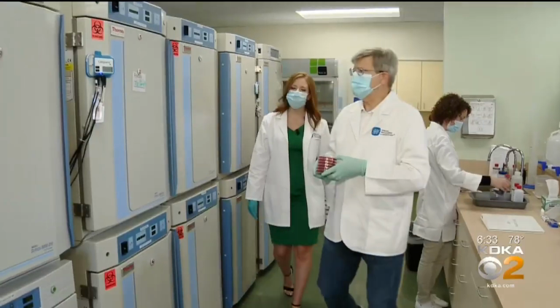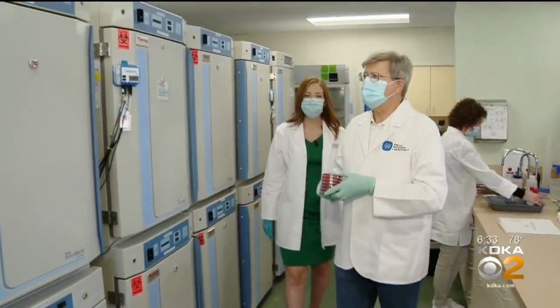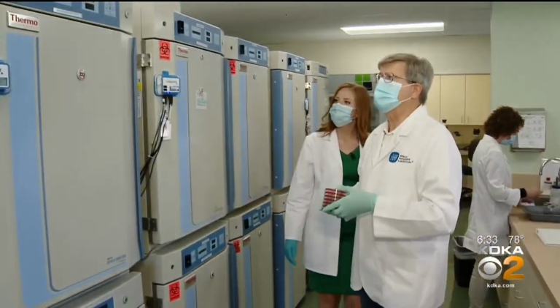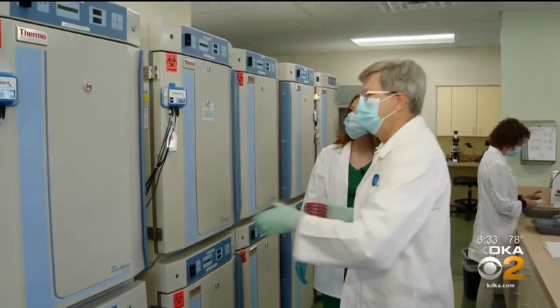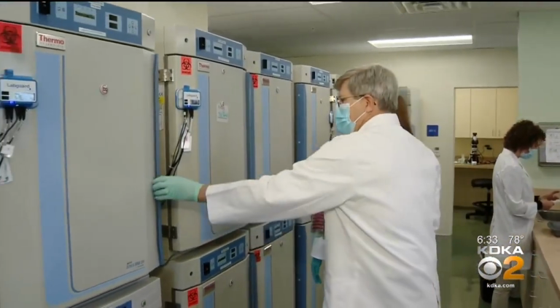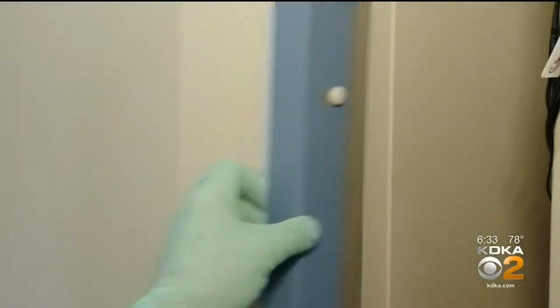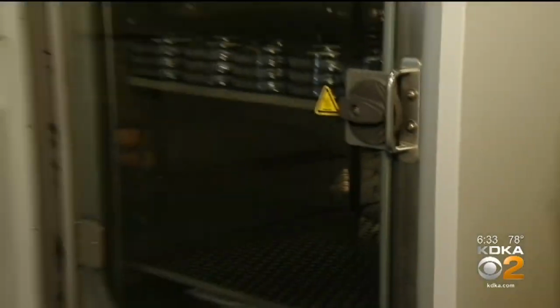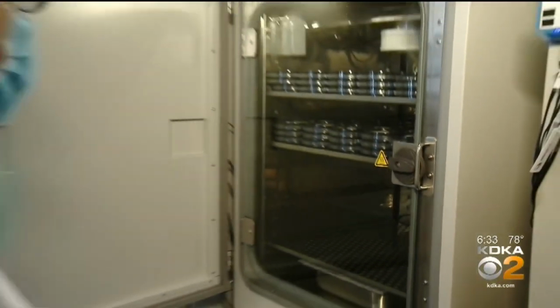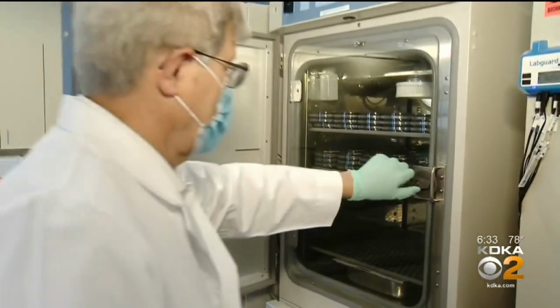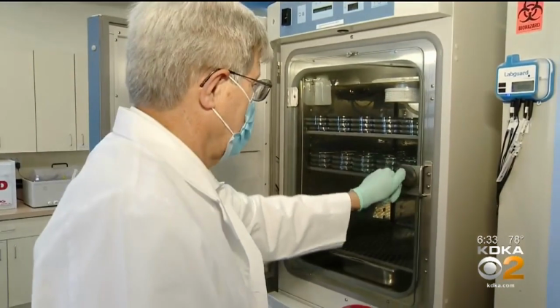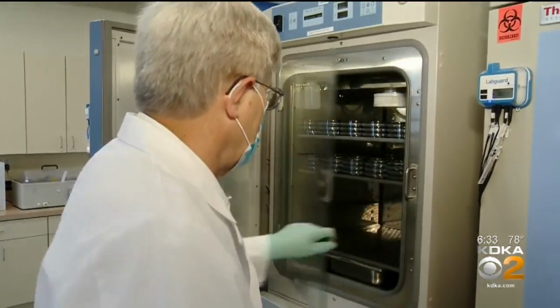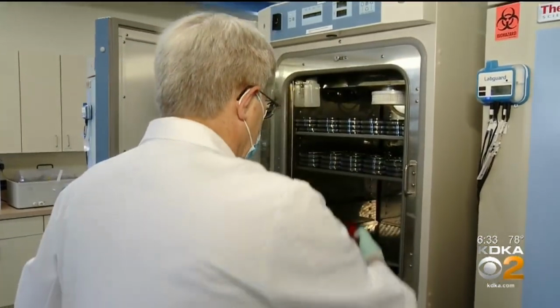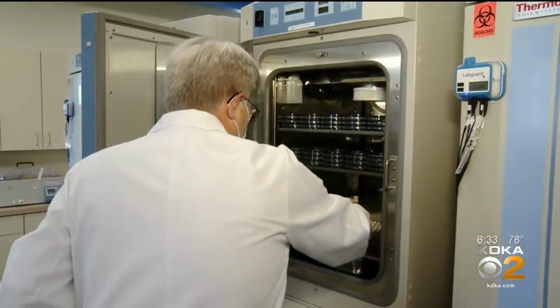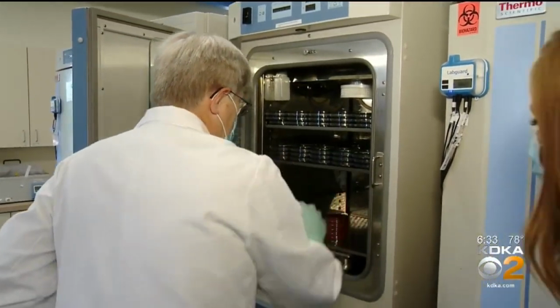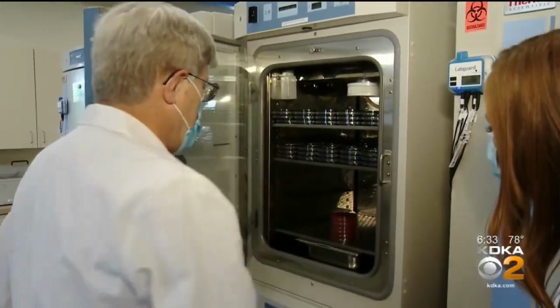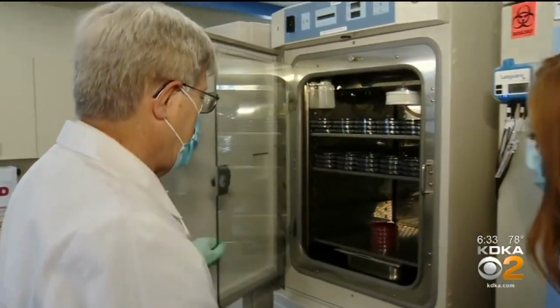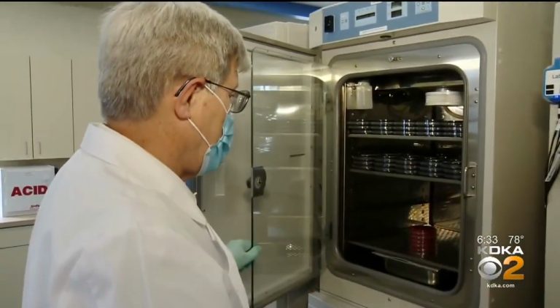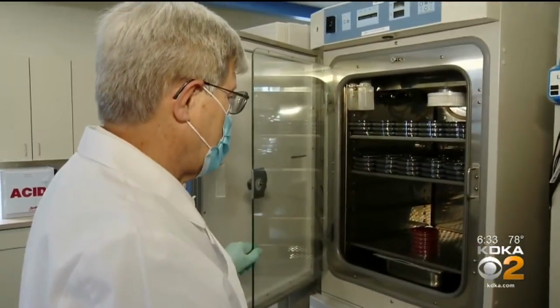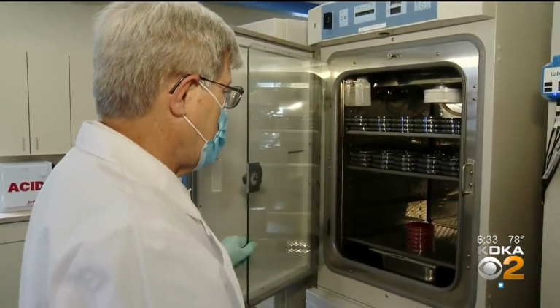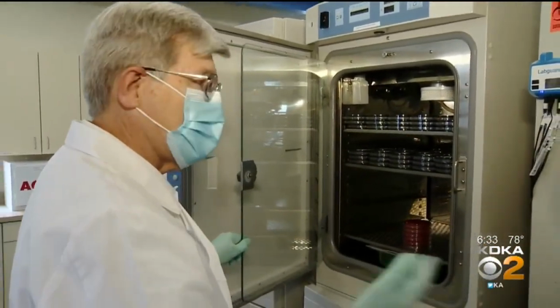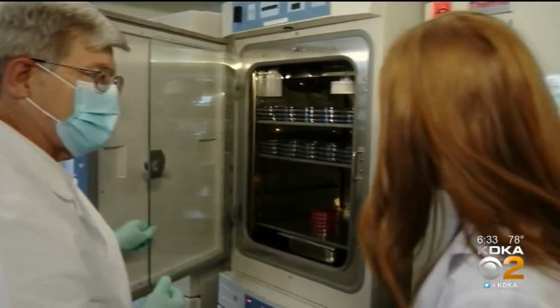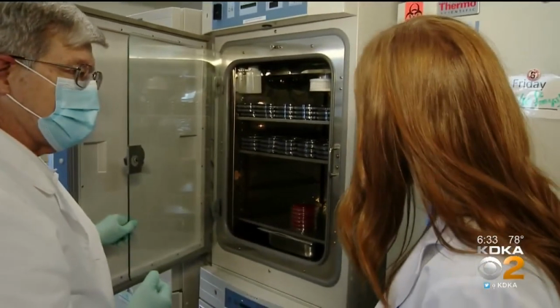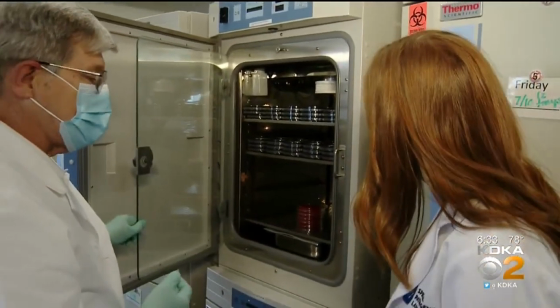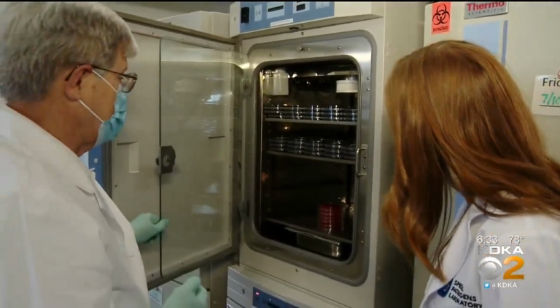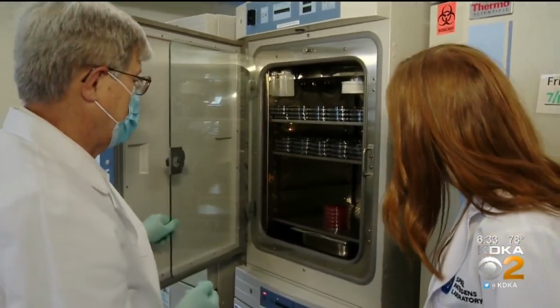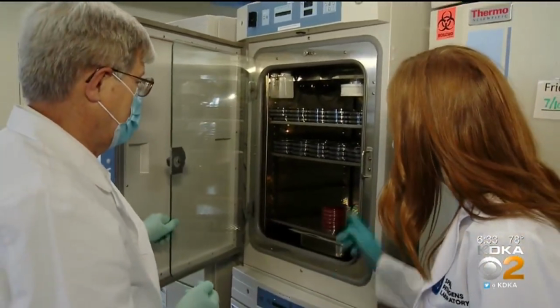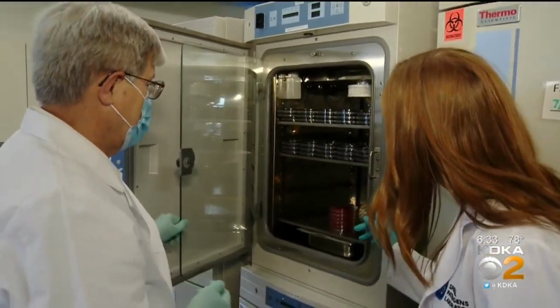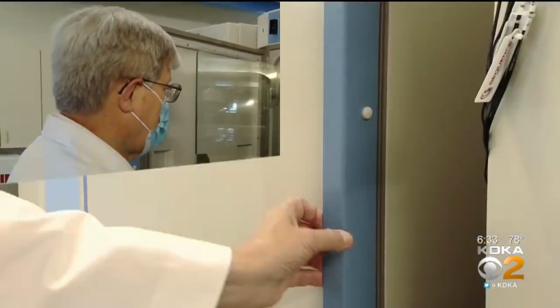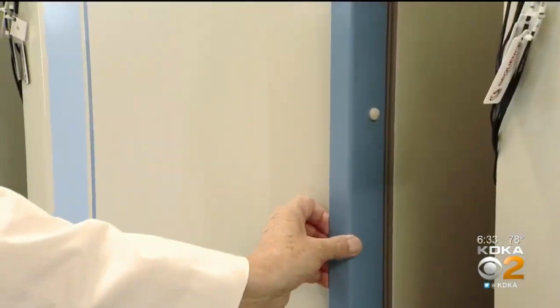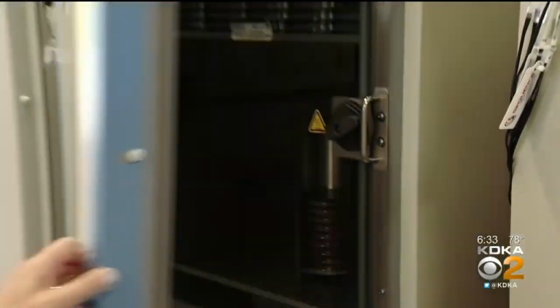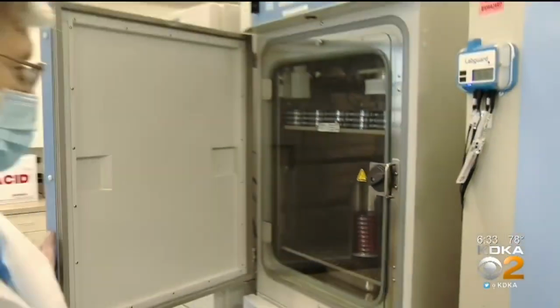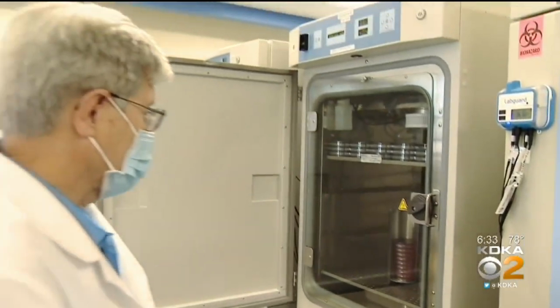Soon we're done and off to the incubator. We'll pull these out after 48 hours incubation and take a look to see what the results show. This is set at 37 degrees, which is essentially body temperature. Two days later, it's reveal time.